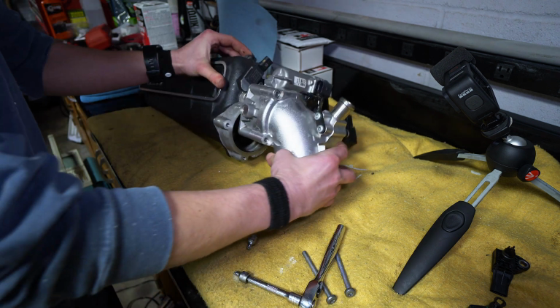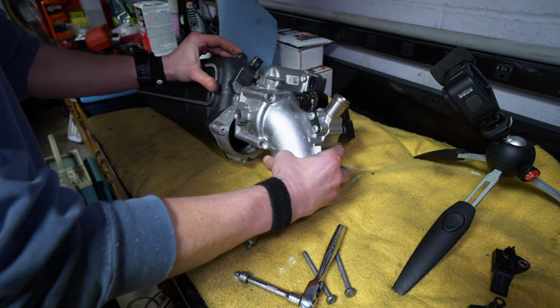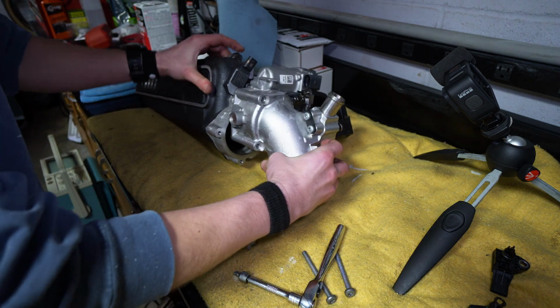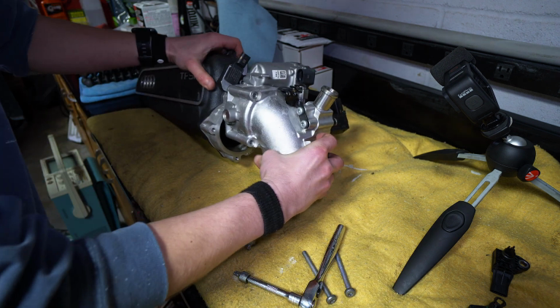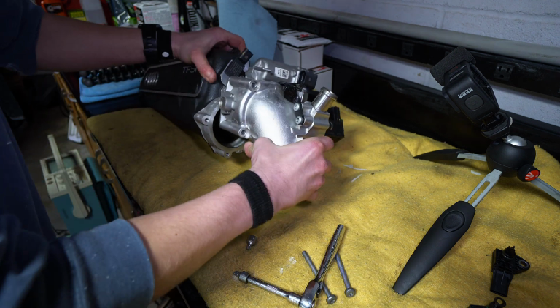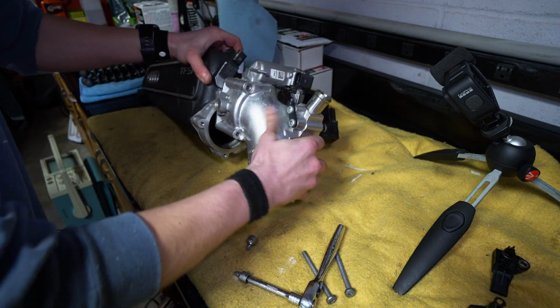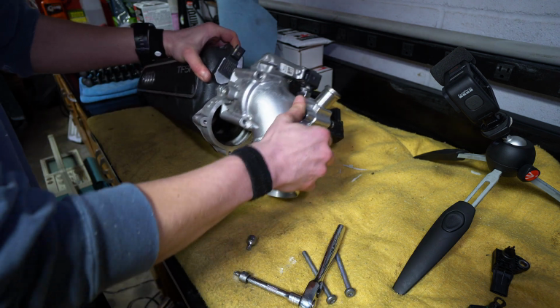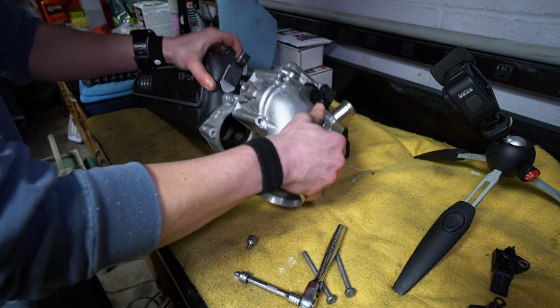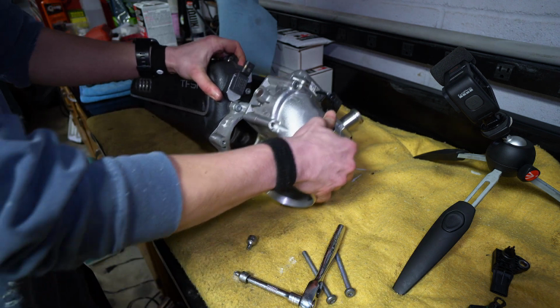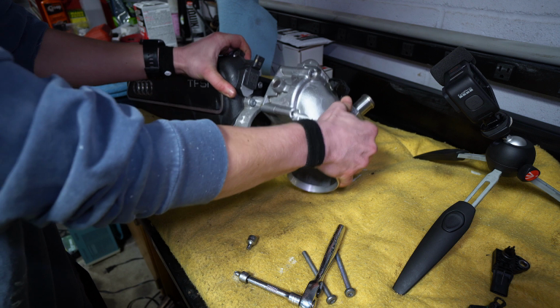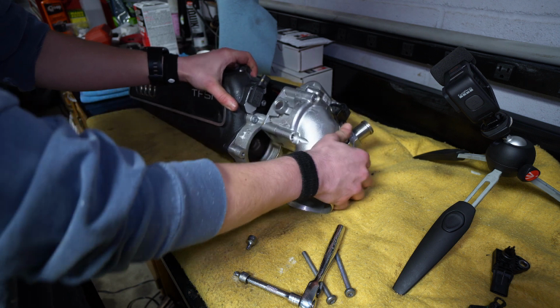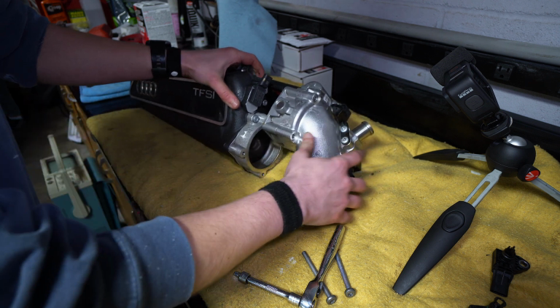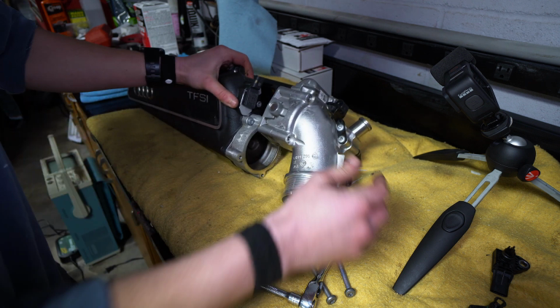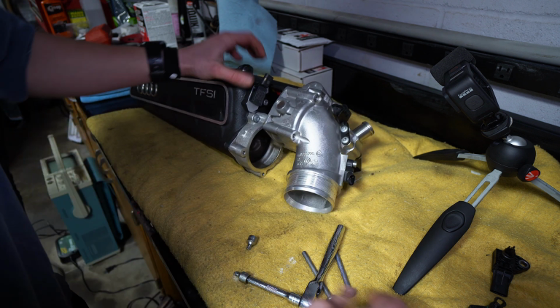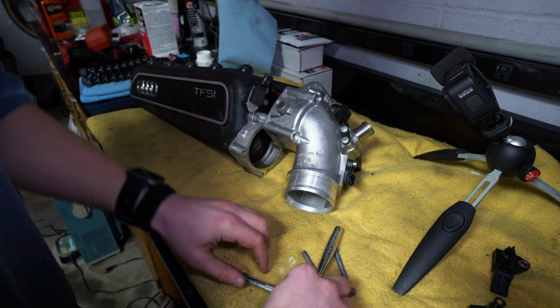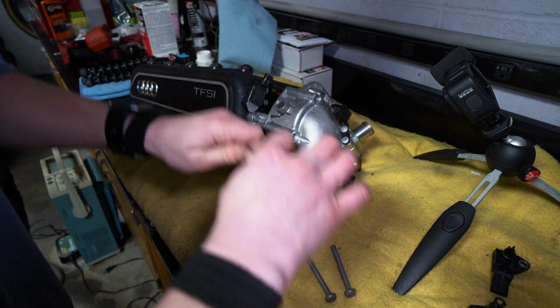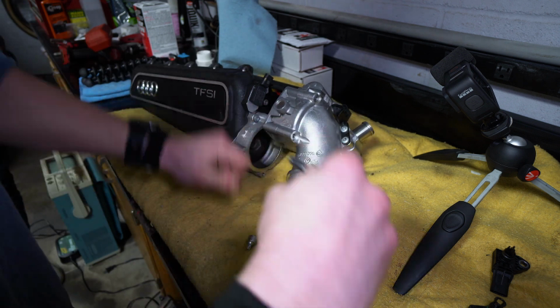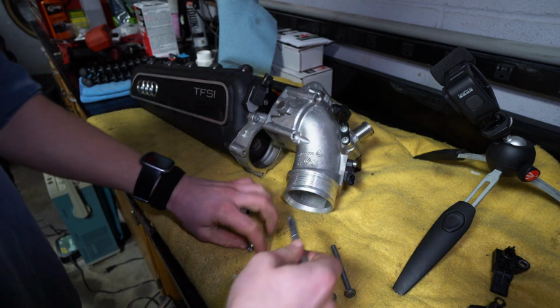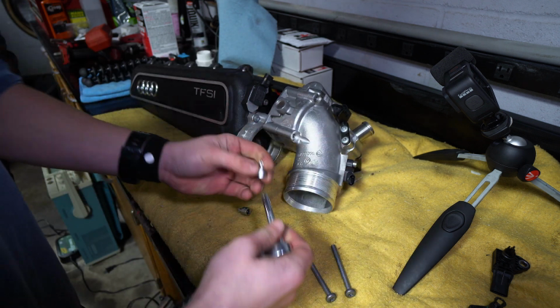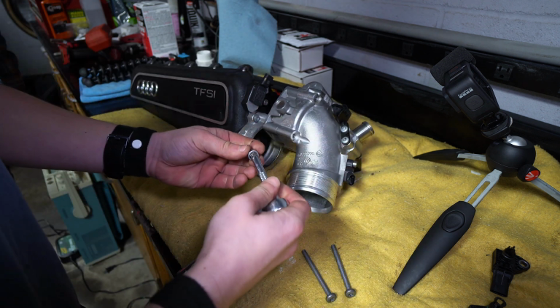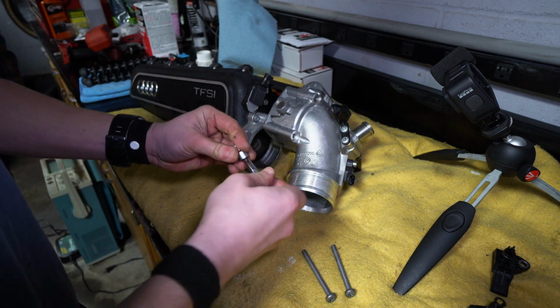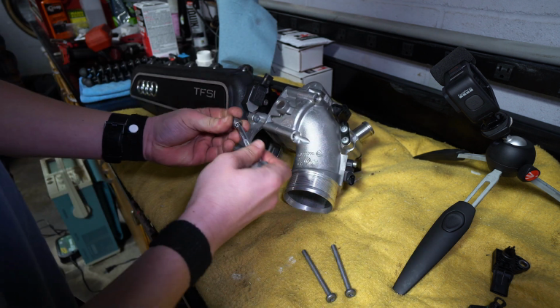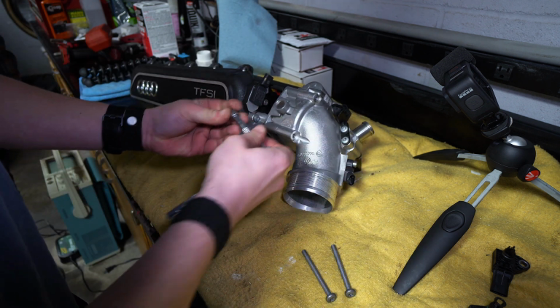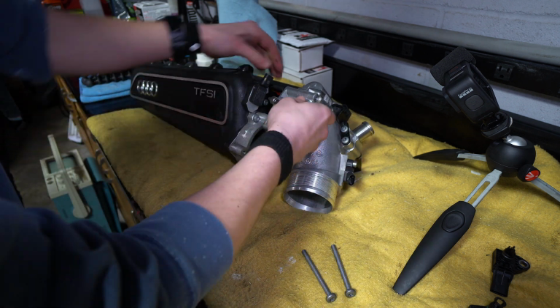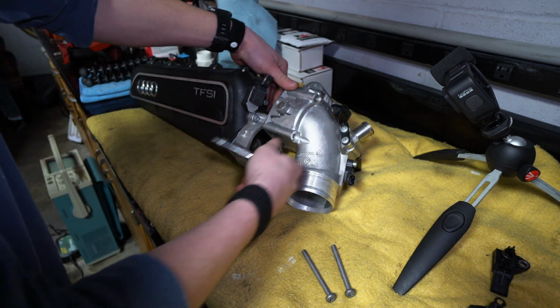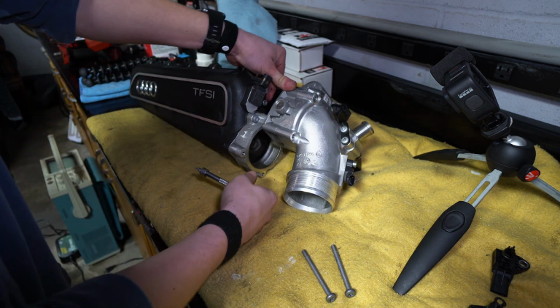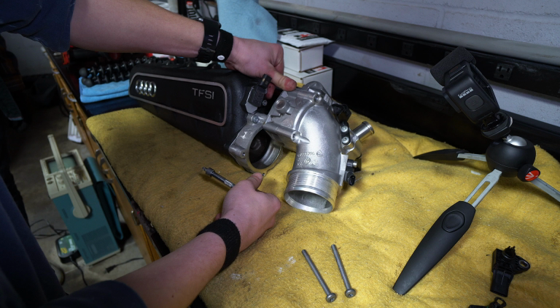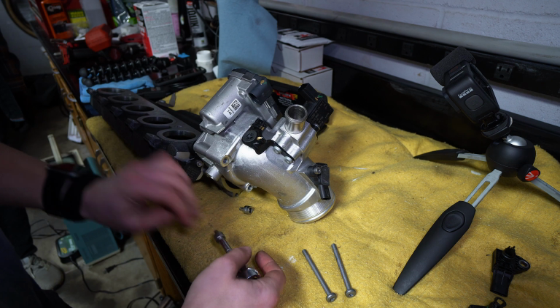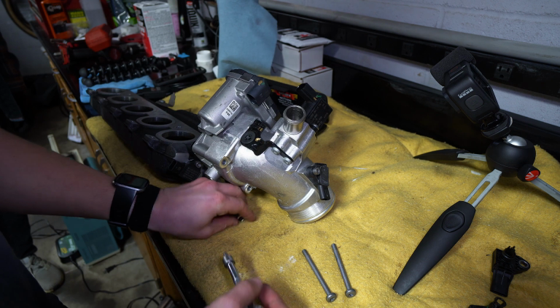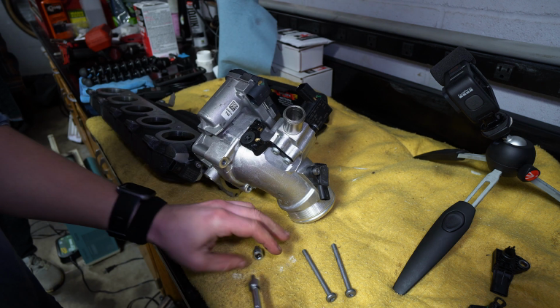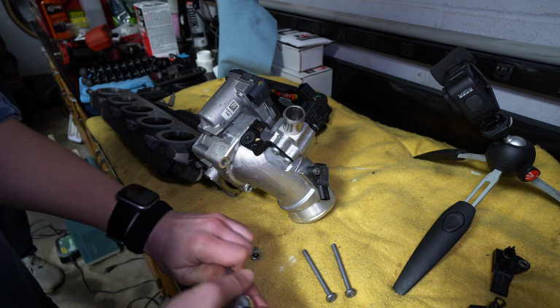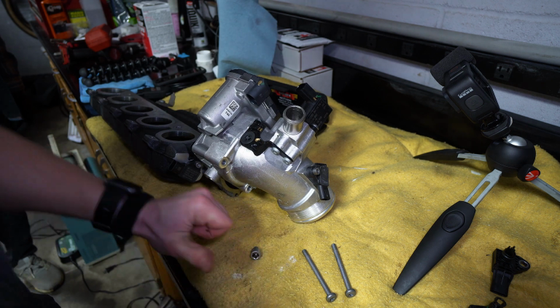You can pivot the throttle body up and out of the way. Then access the MAP sensor and loosen this guy.